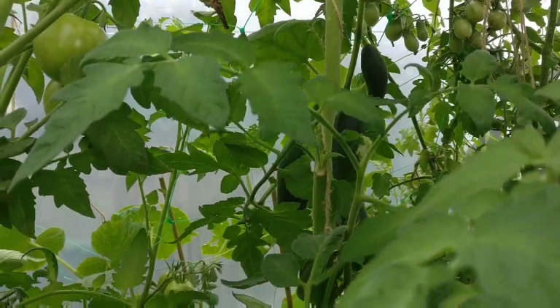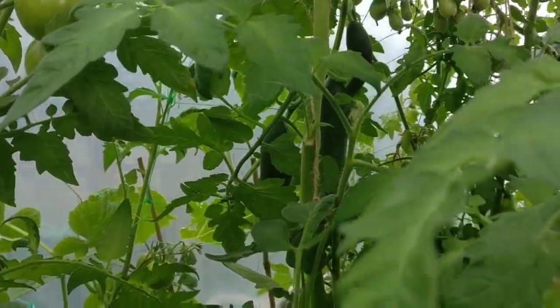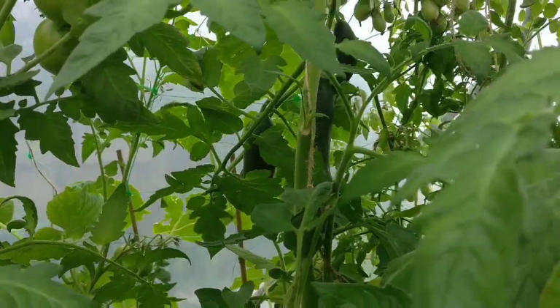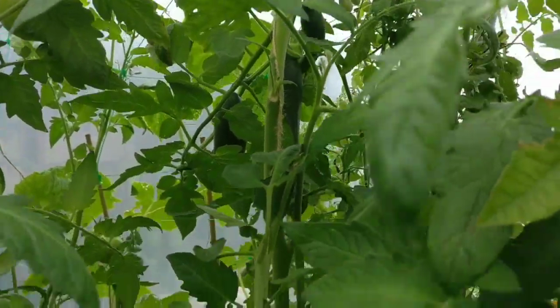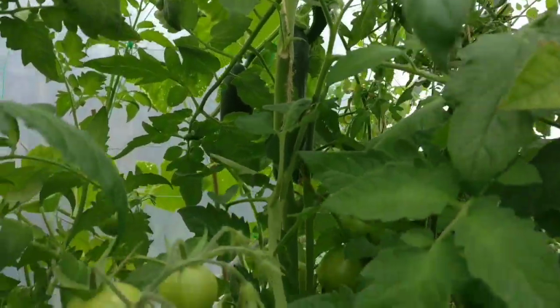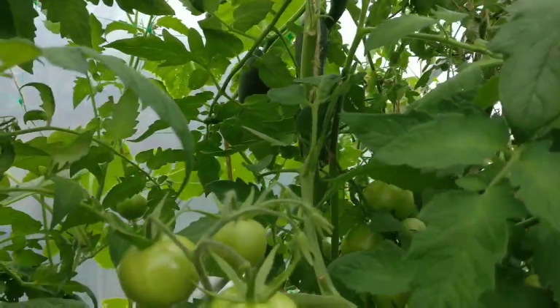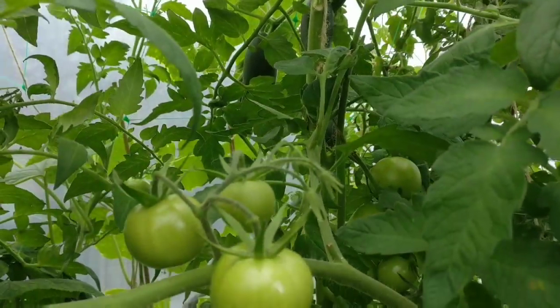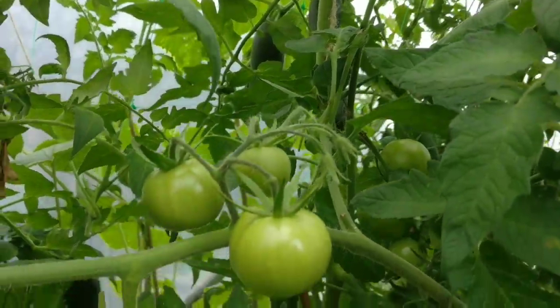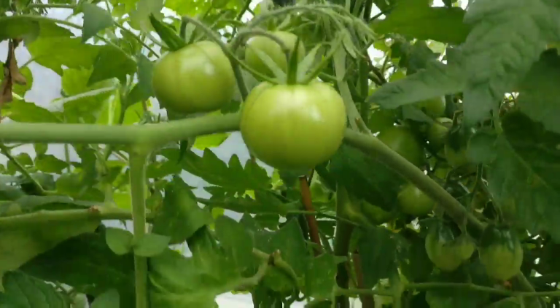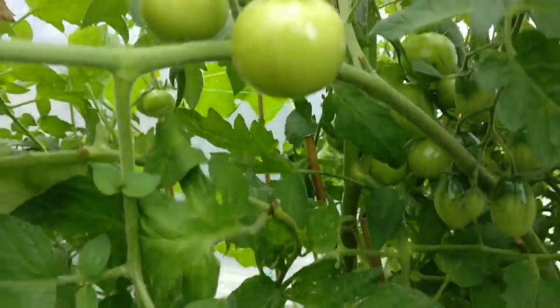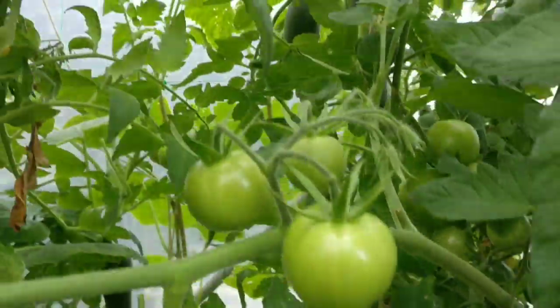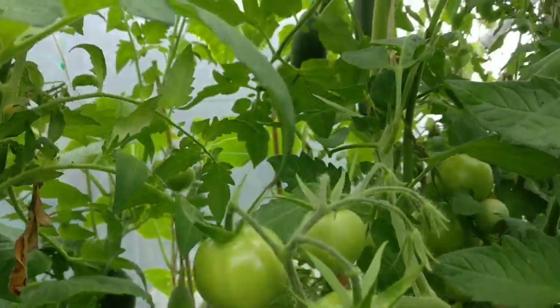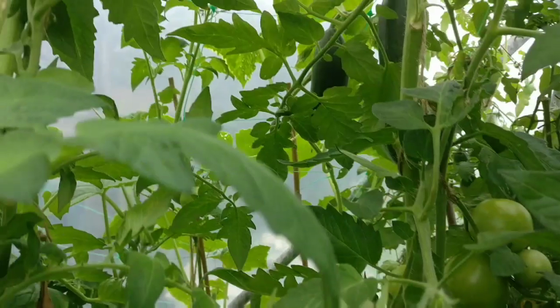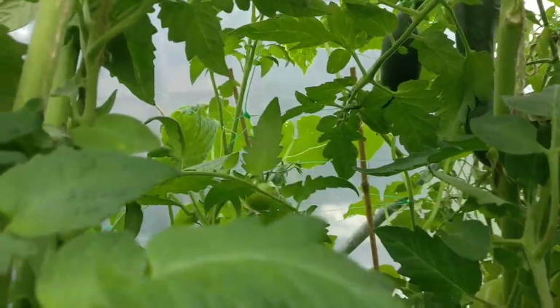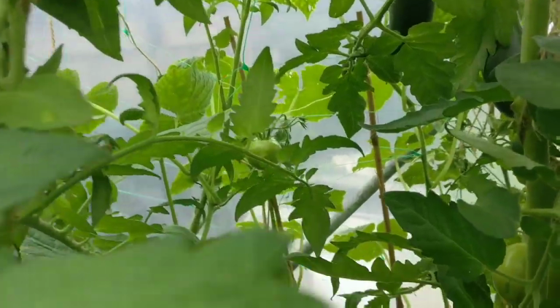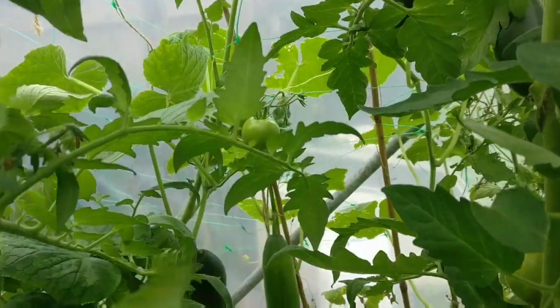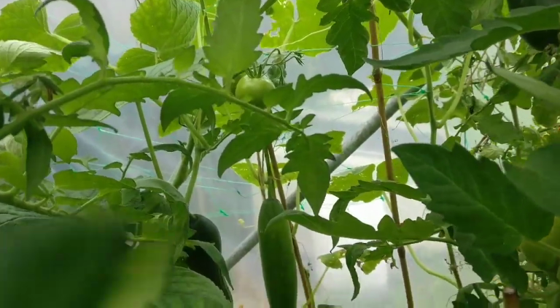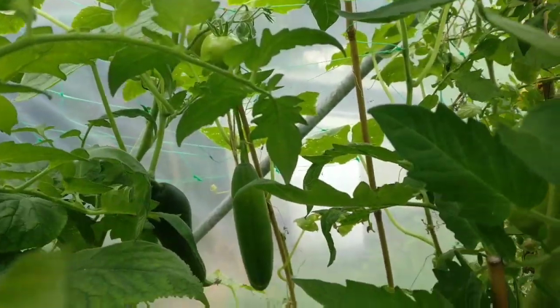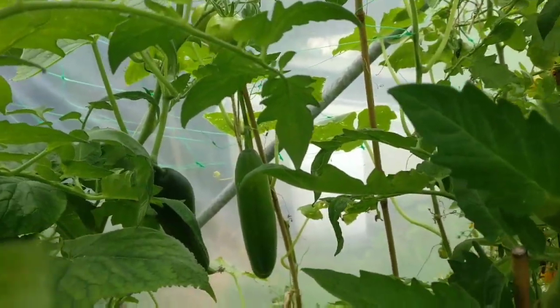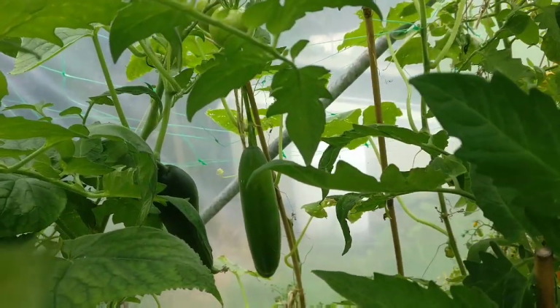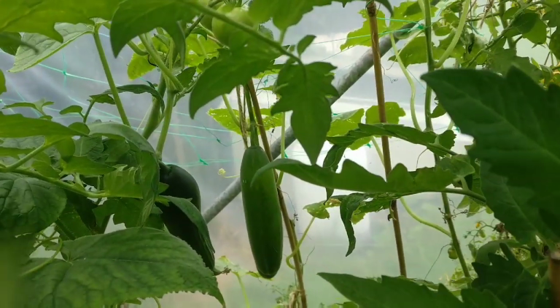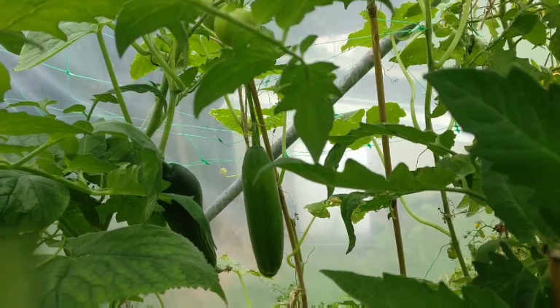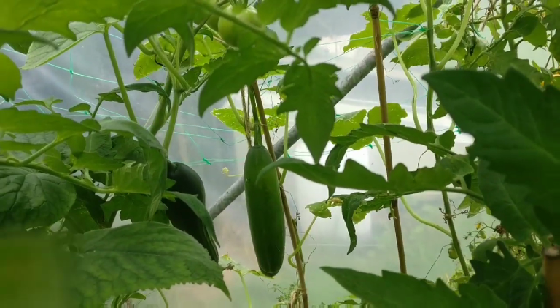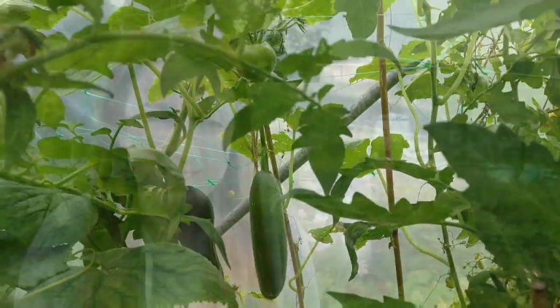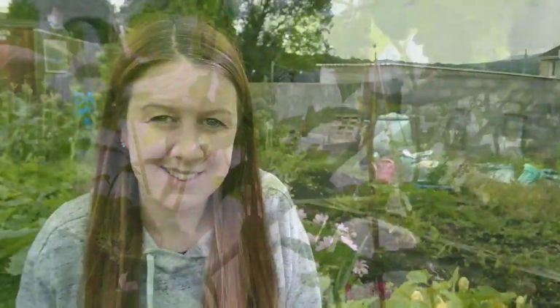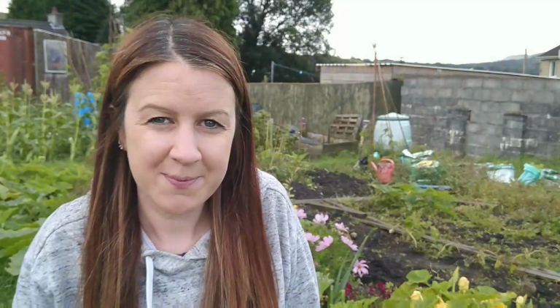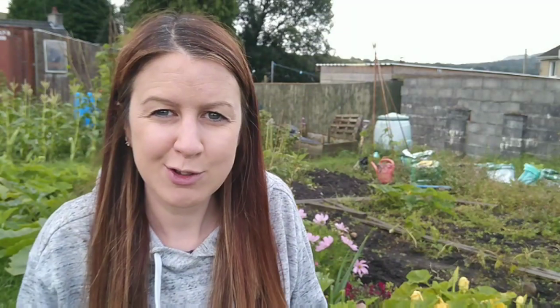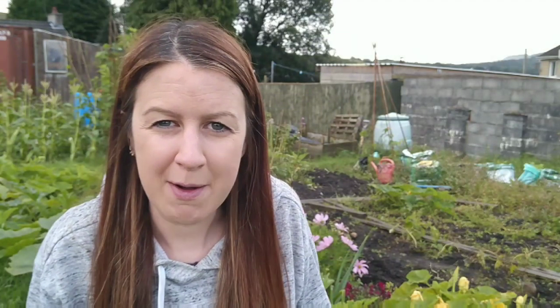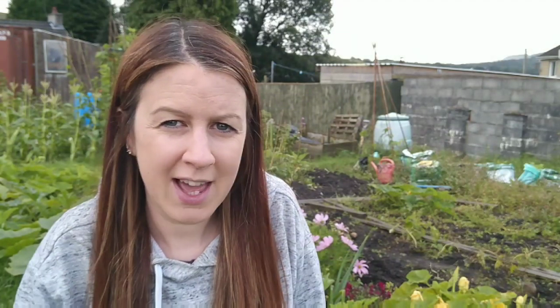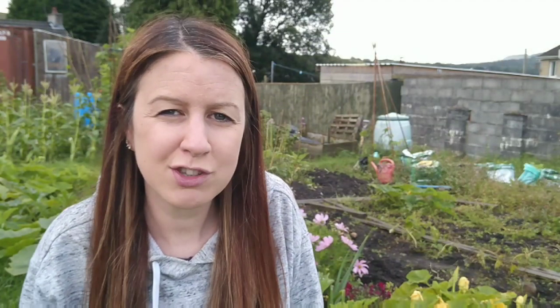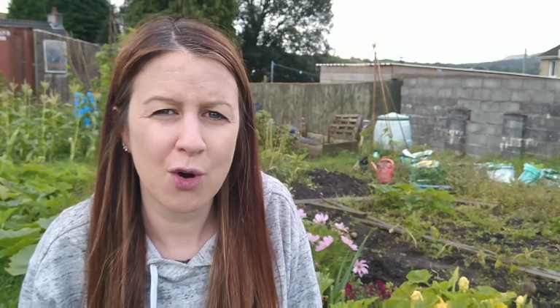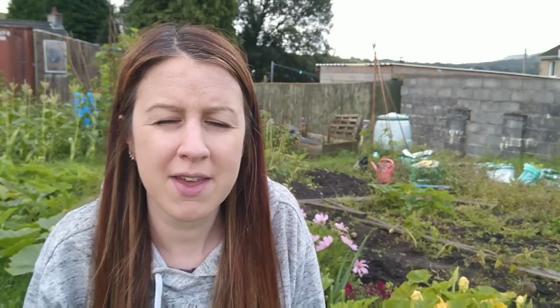I've also got my cucumbers in at the back there, which are growing all a bit wonky — I imagine that's something to do with sporadic watering. But if you have a look just down there, I've got one that I'm going to be harvesting later today.